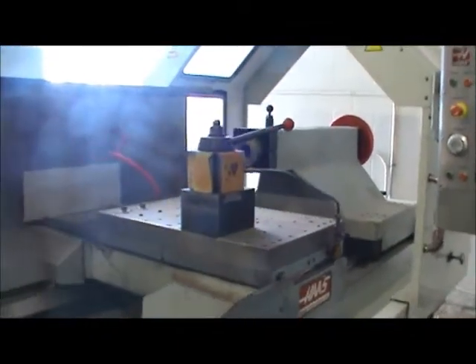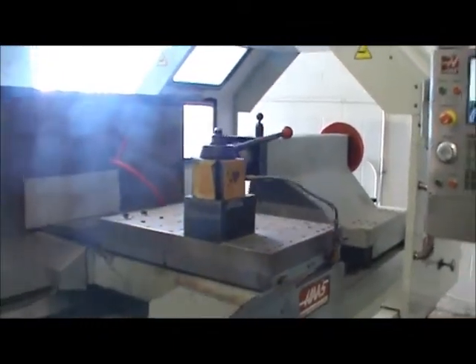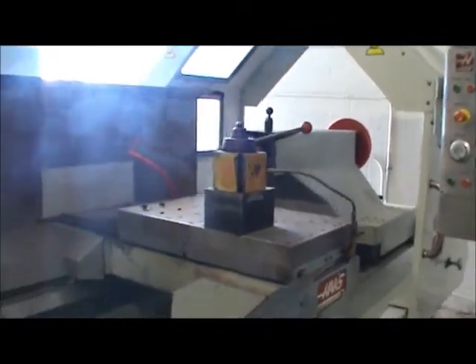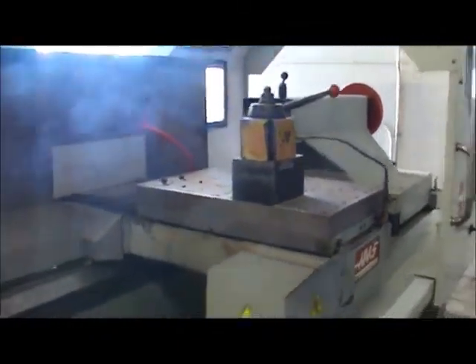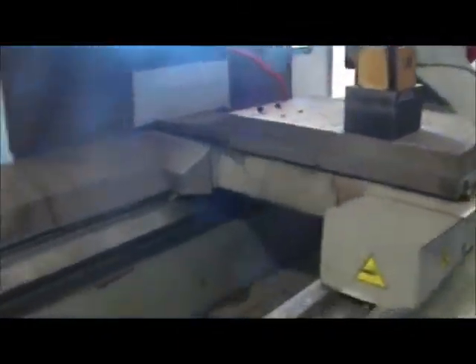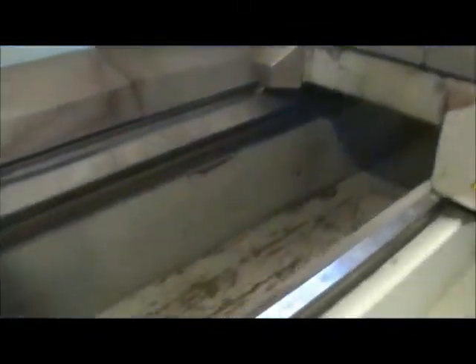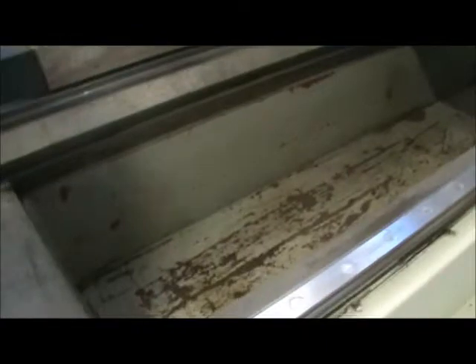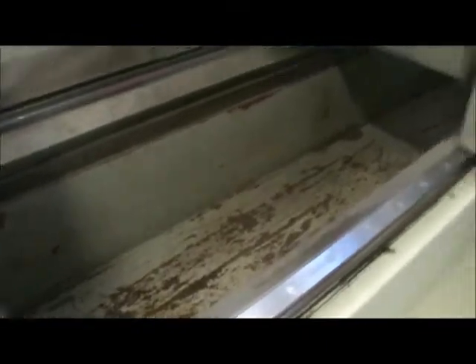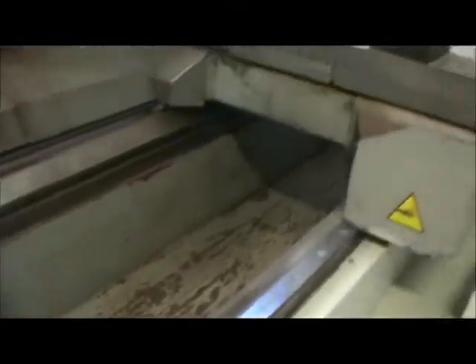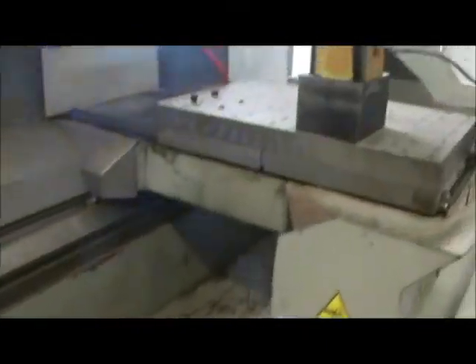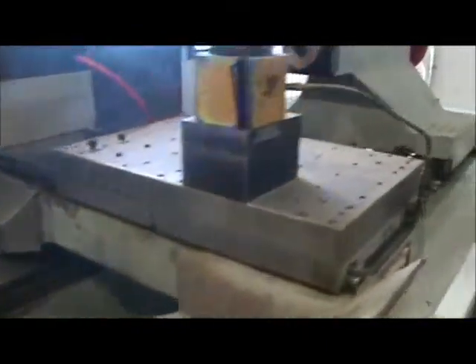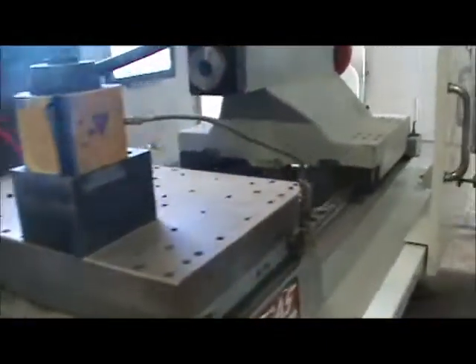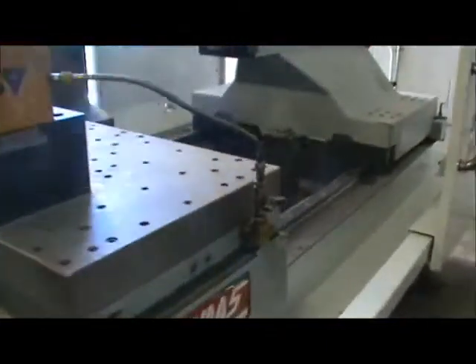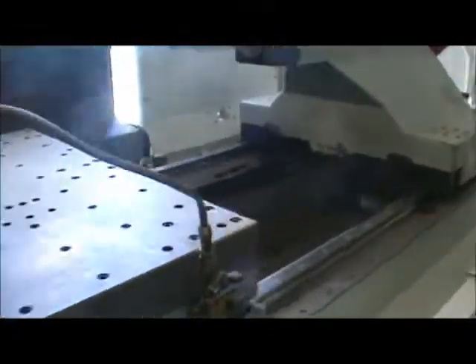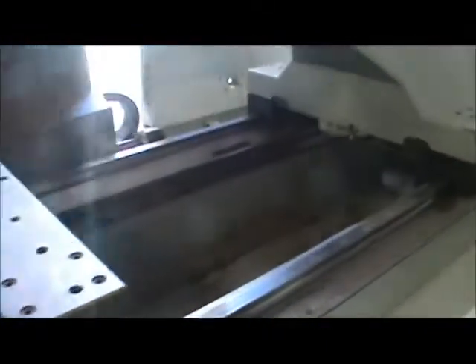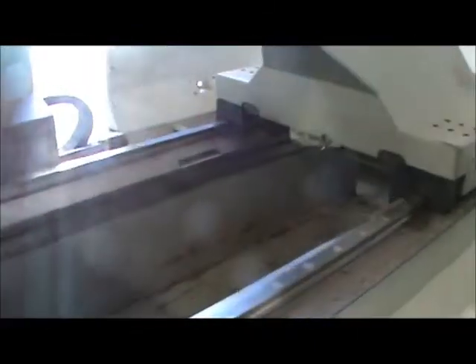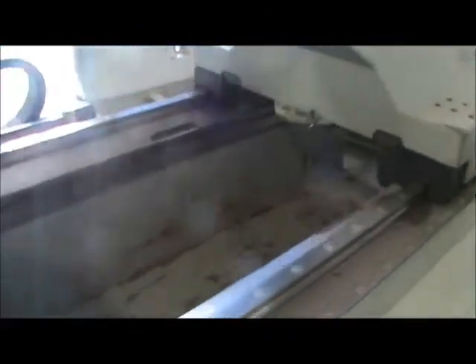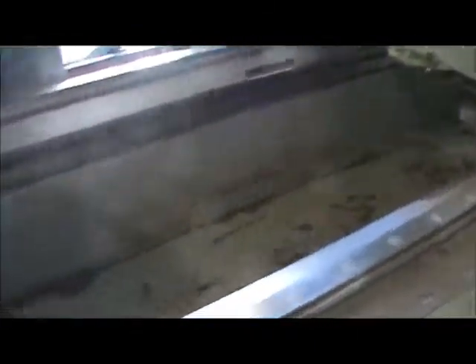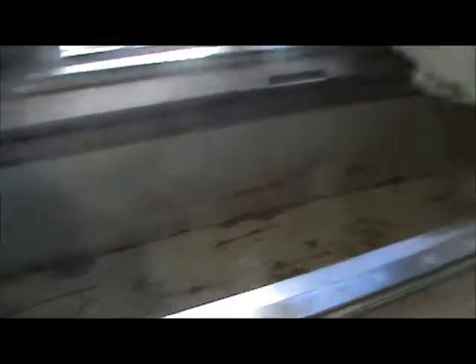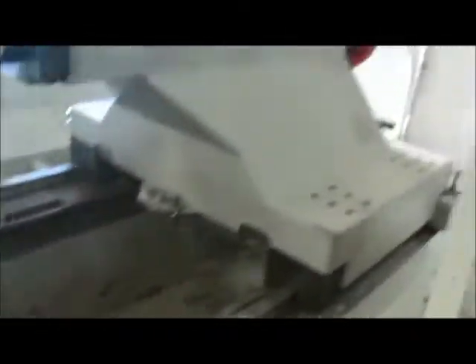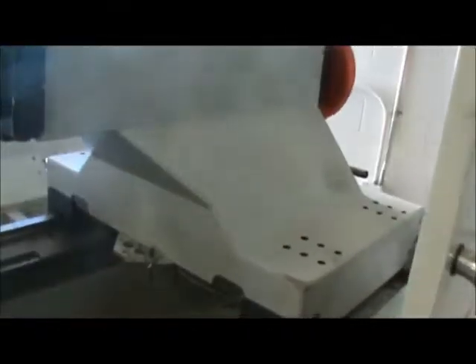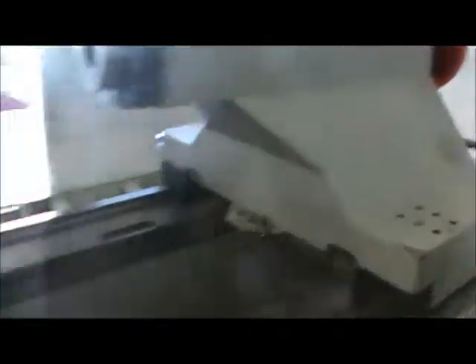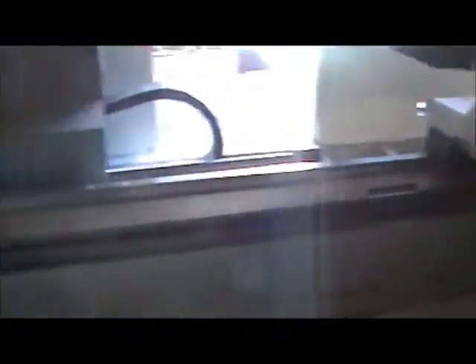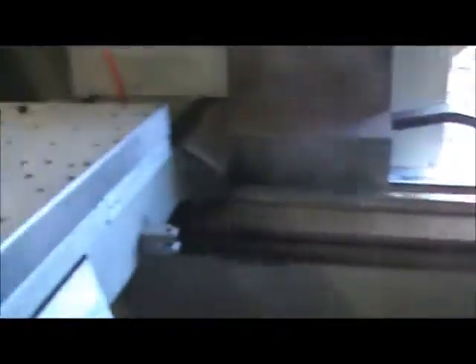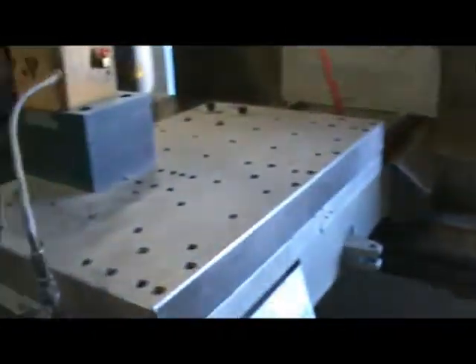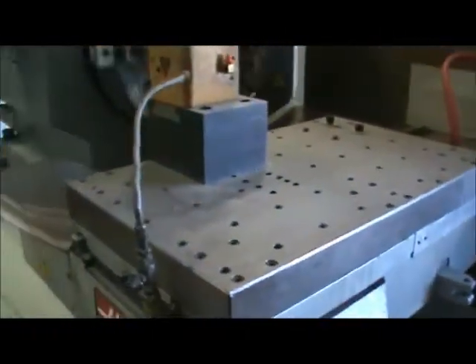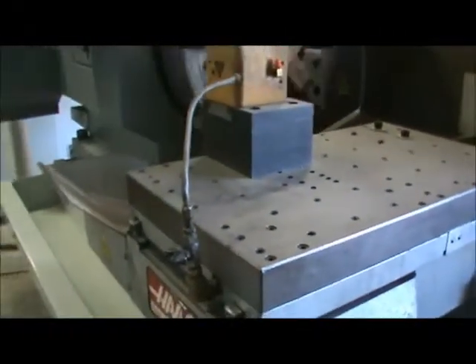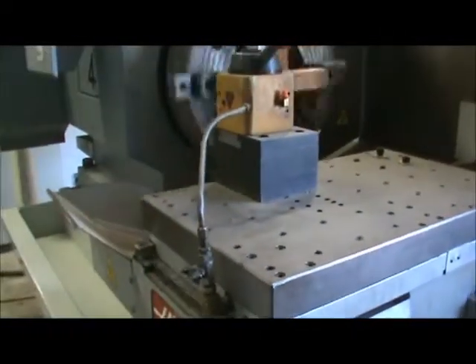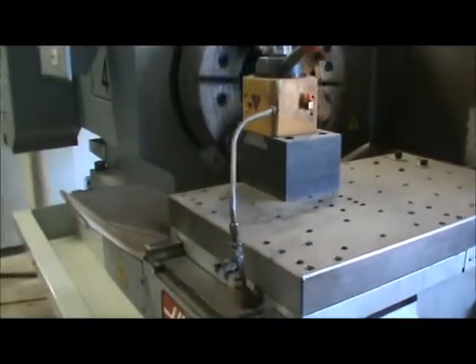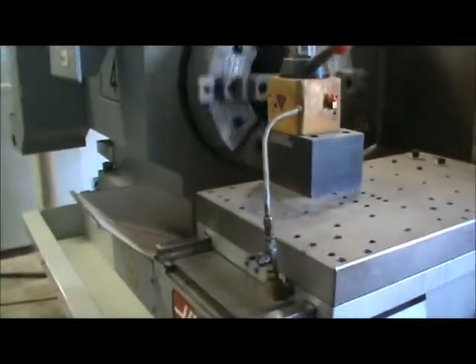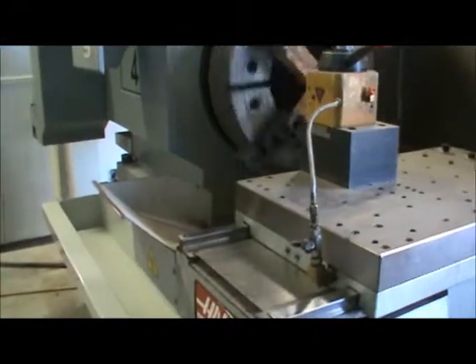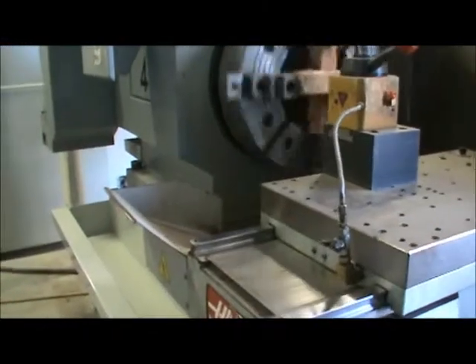It's got a felt type chip conveyor that sits under the bed. It's currently not installed, but it sits here and discharges the chips through the rear. It's an 80 inch cutting length, 91 inches between the centers.